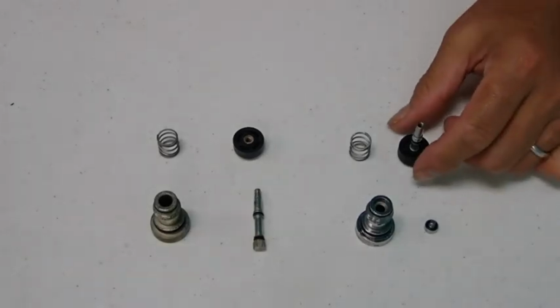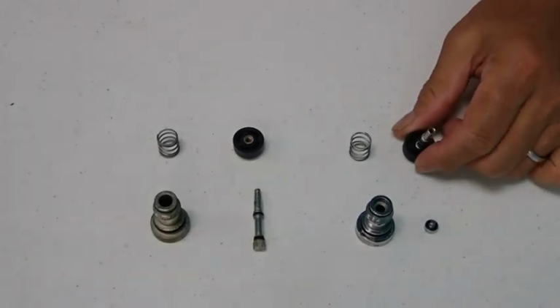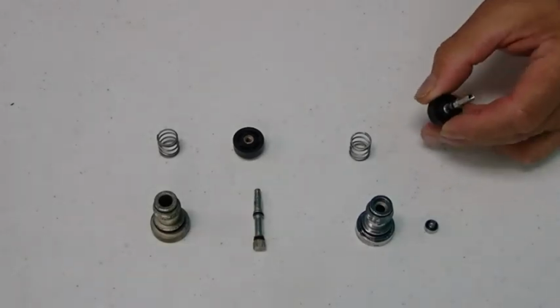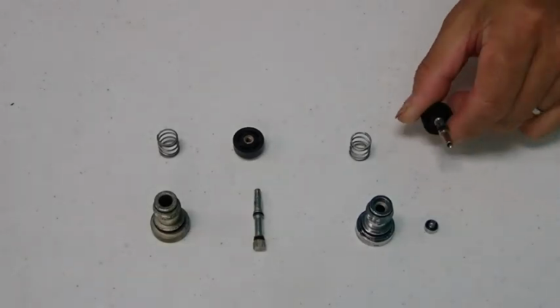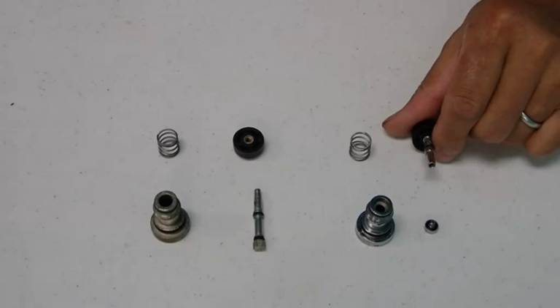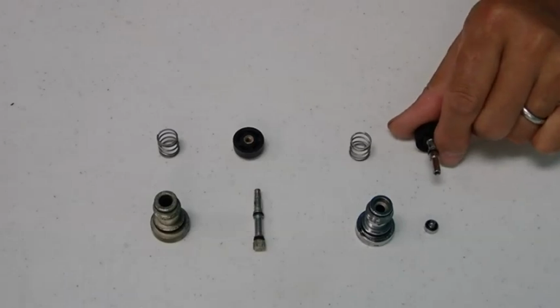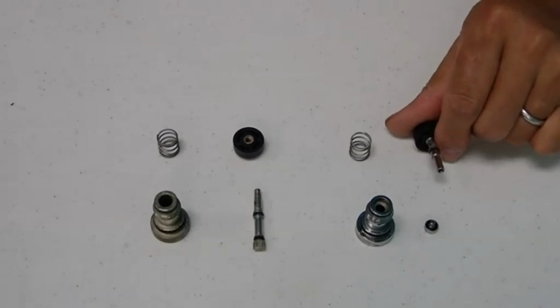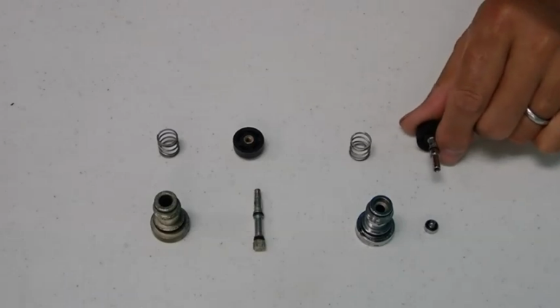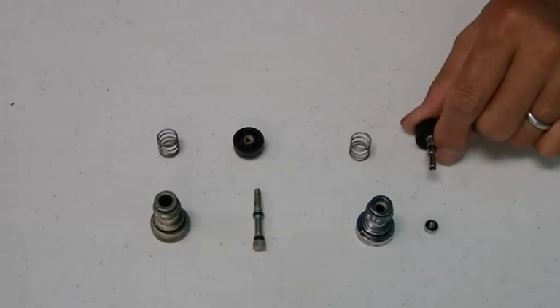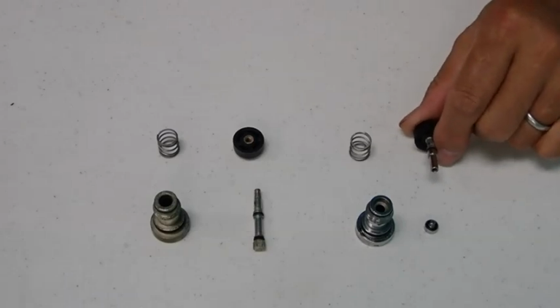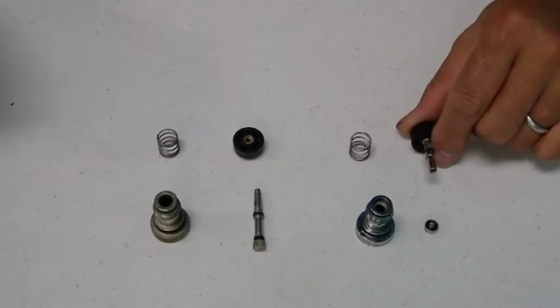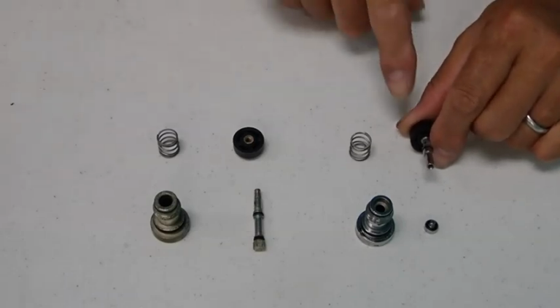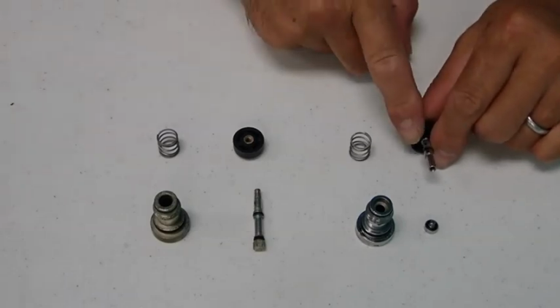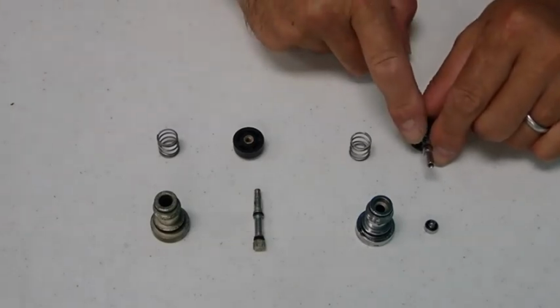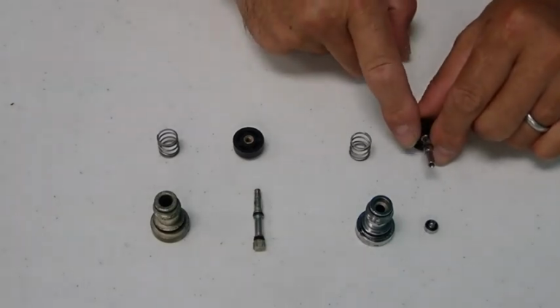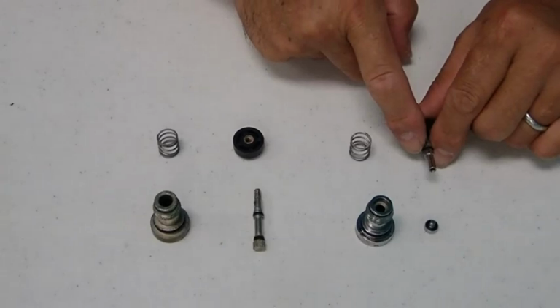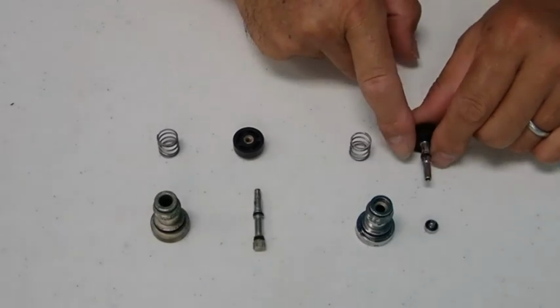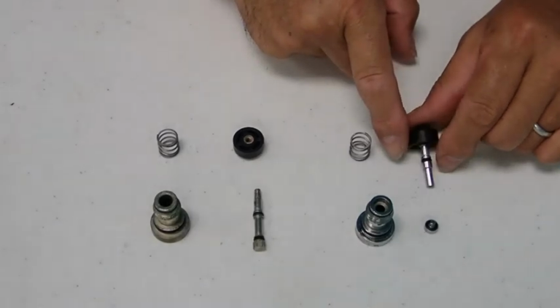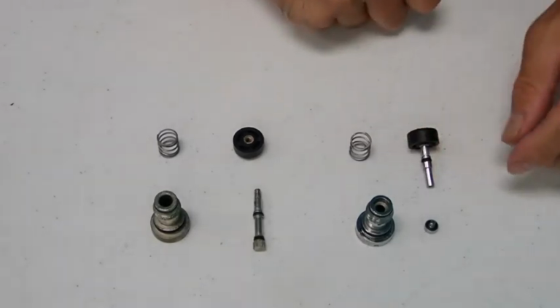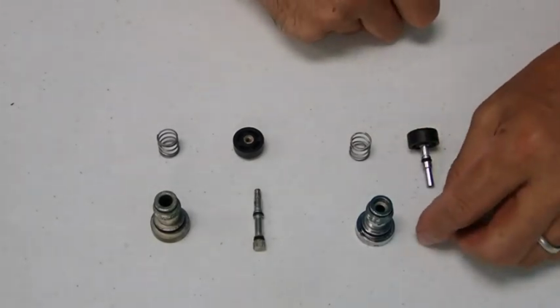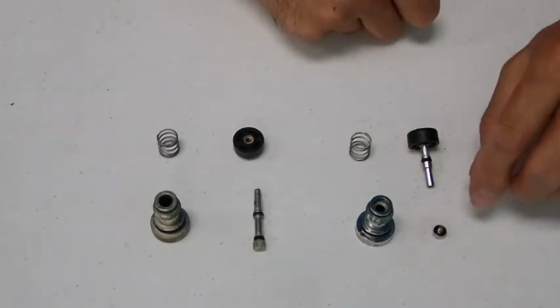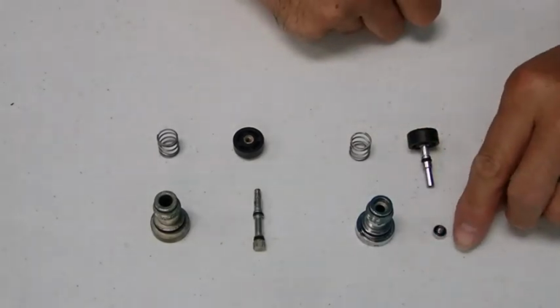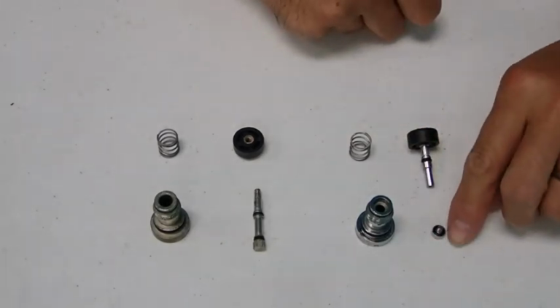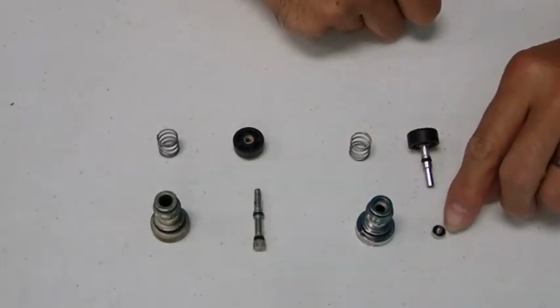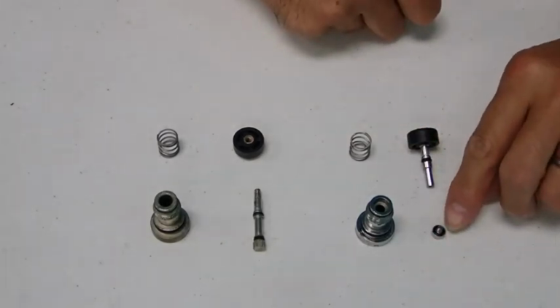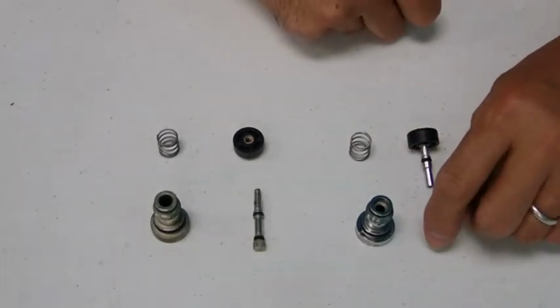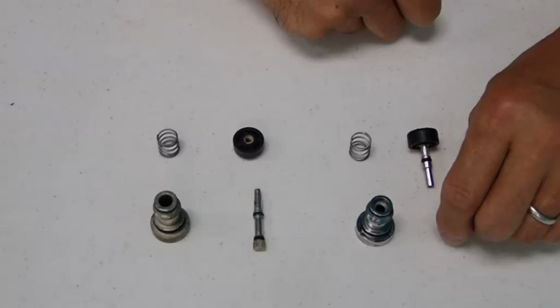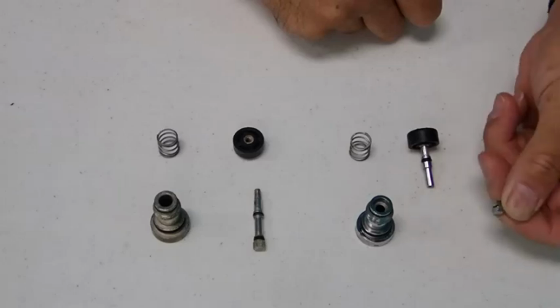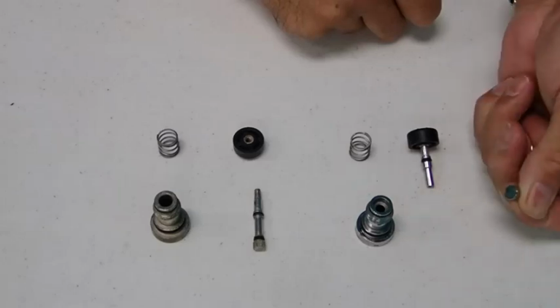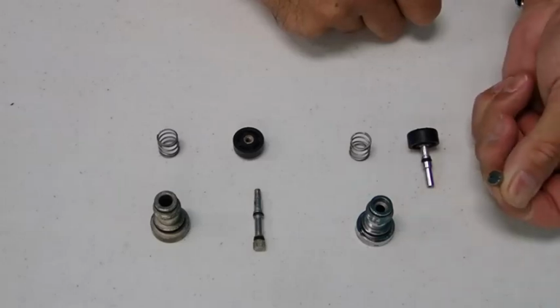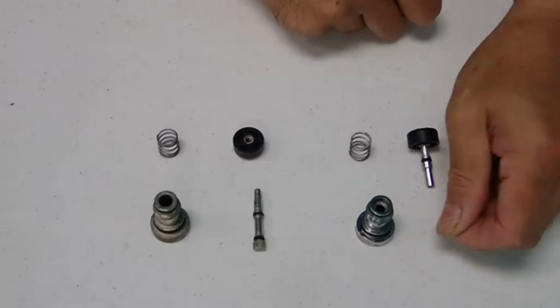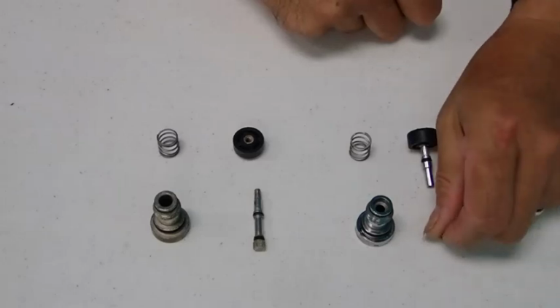On the right-hand side are the other types of inflators. These also have an O-ring right here, and they also have a very tiny O-ring on the end of the screw, which you would use to disassemble it.